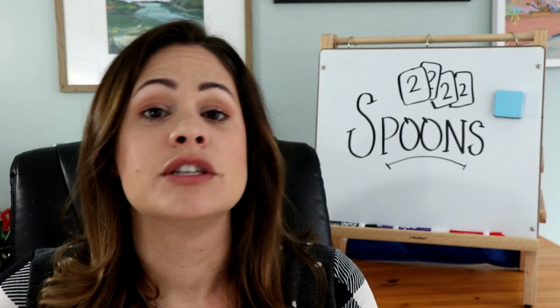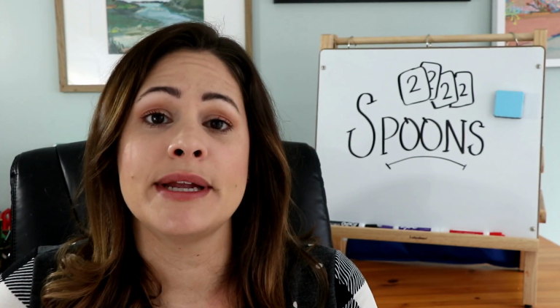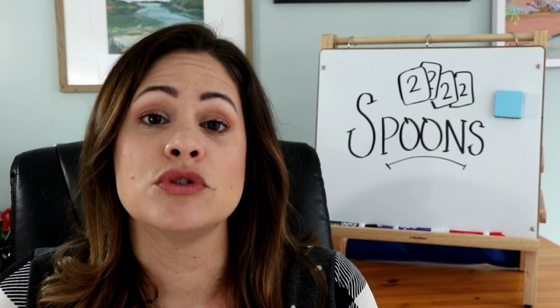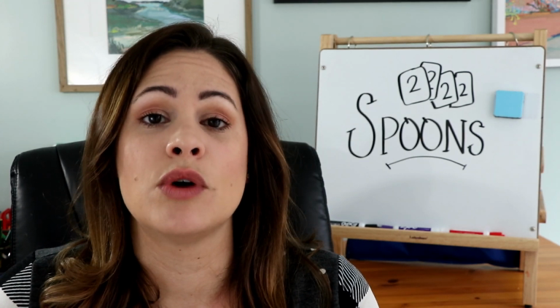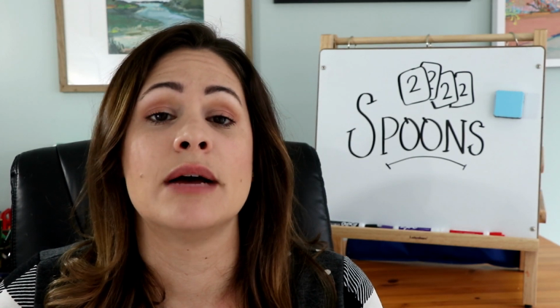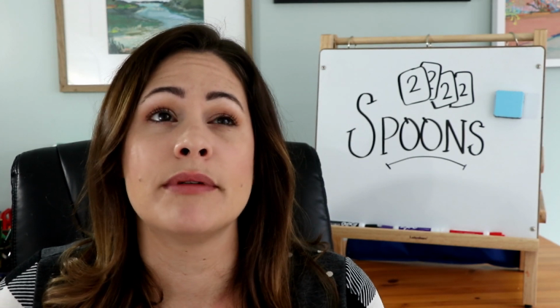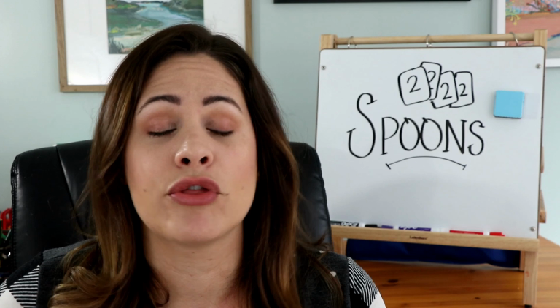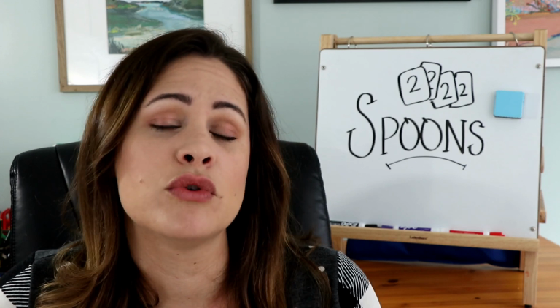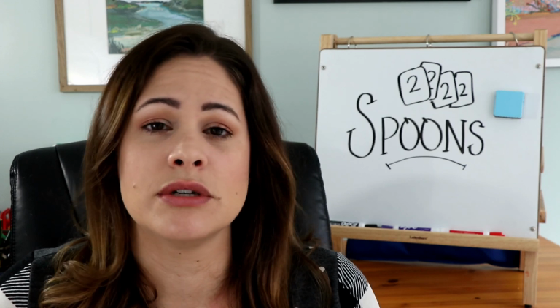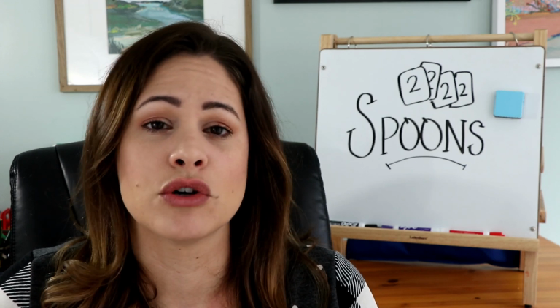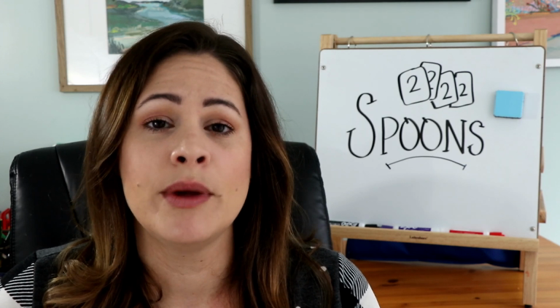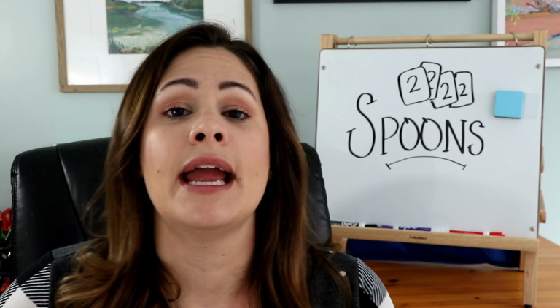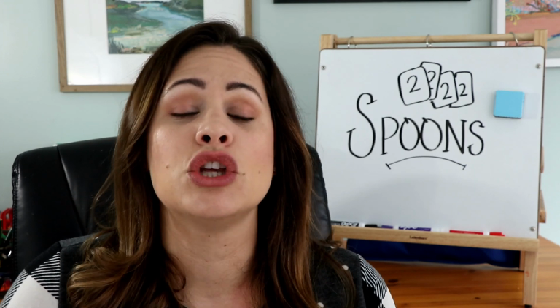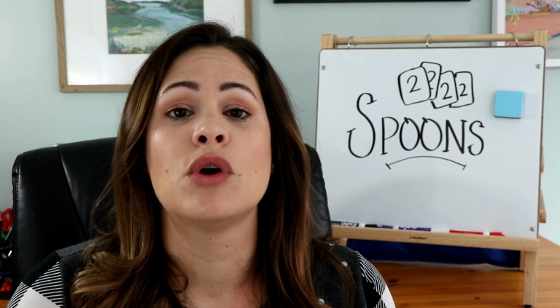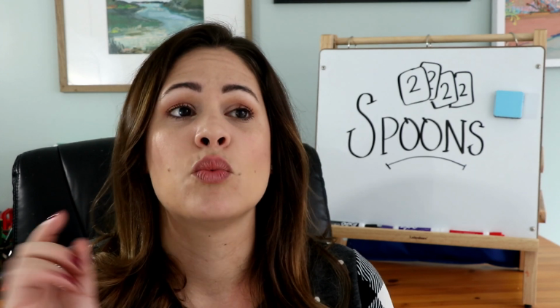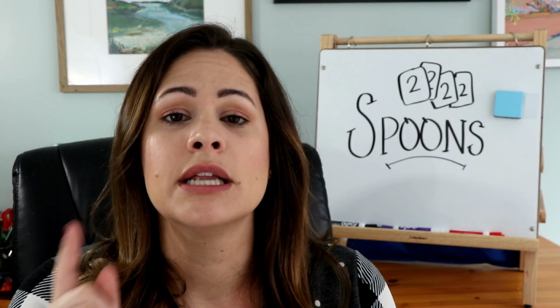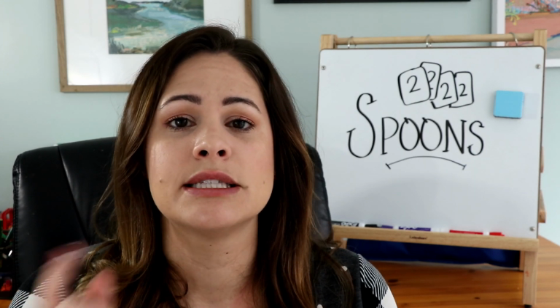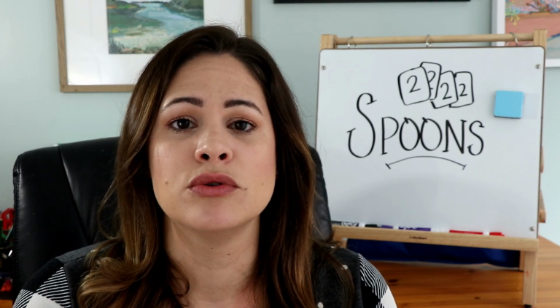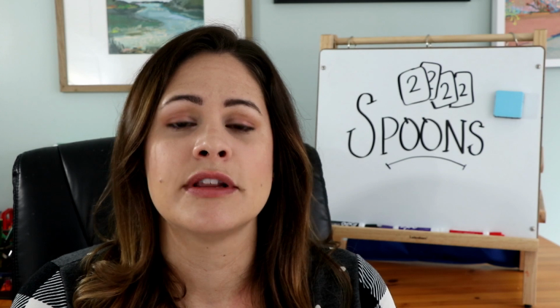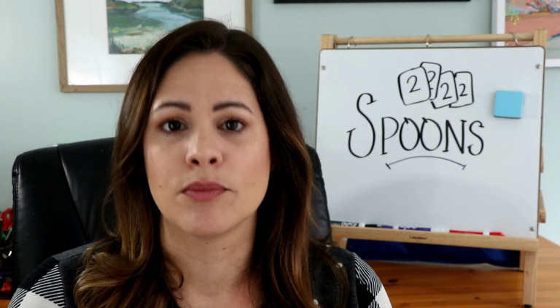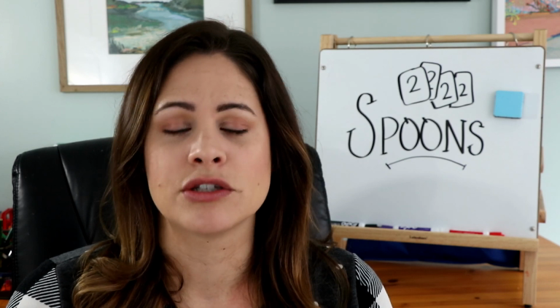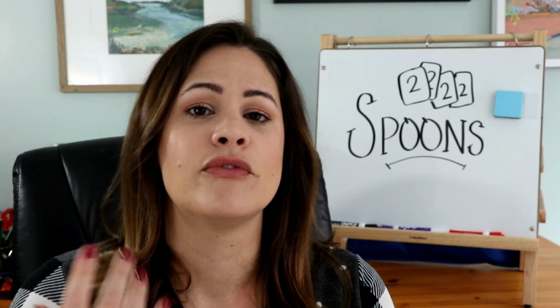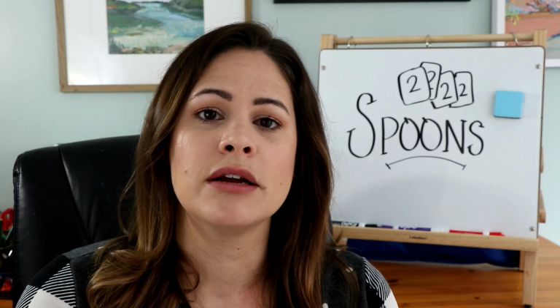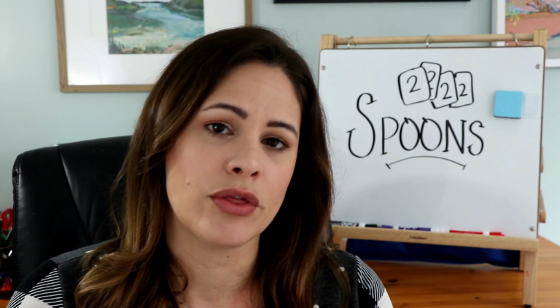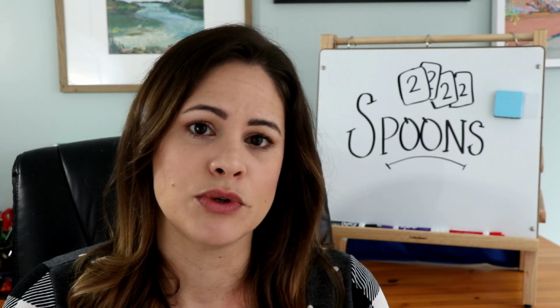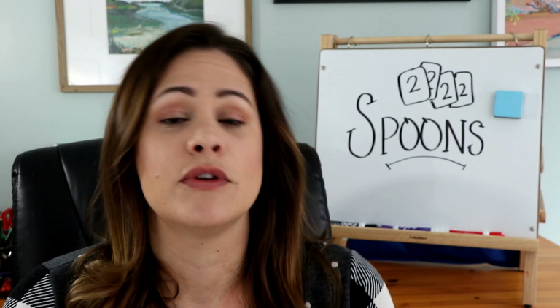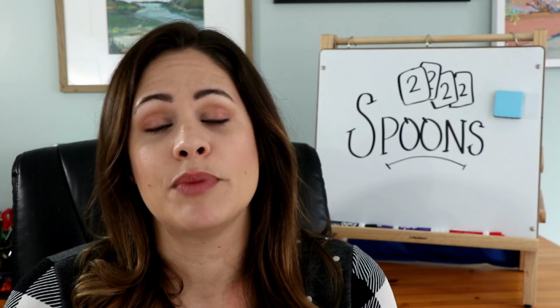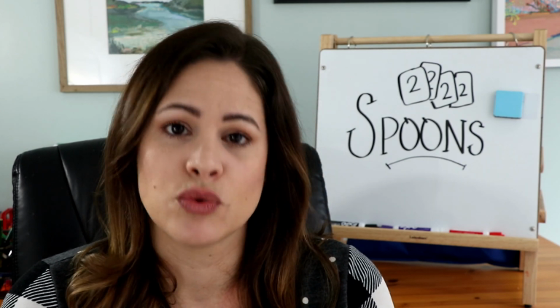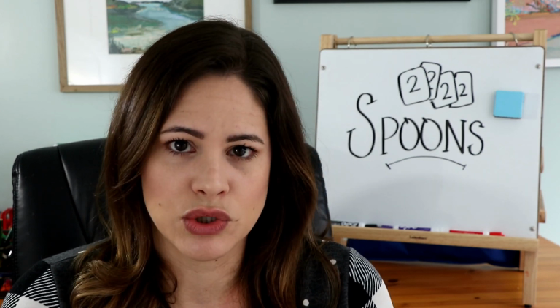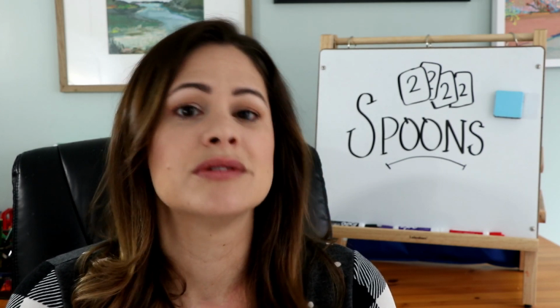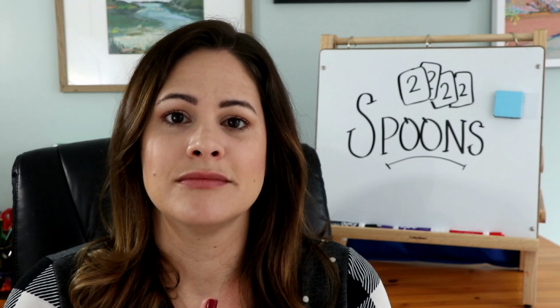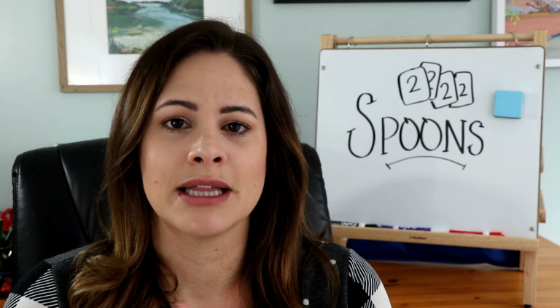When playing Spoons, you'll want about three to four students in a group, and you will want one less spoon than there are players. So if you have four players, you want three spoons. If you have three players, you want two spoons. Just like that.